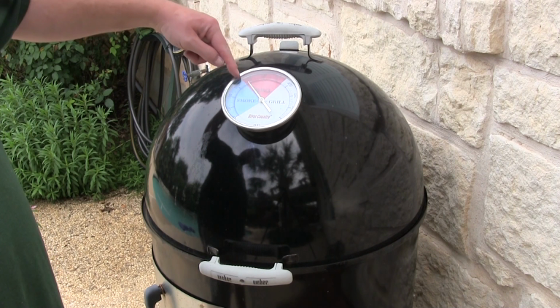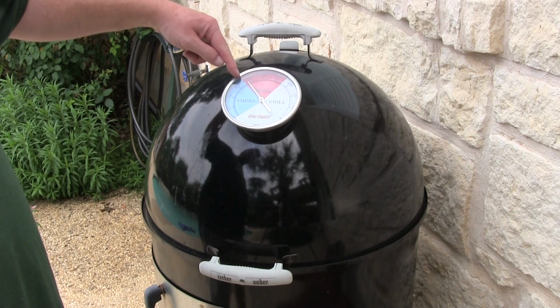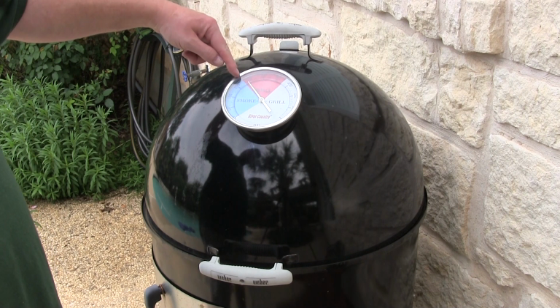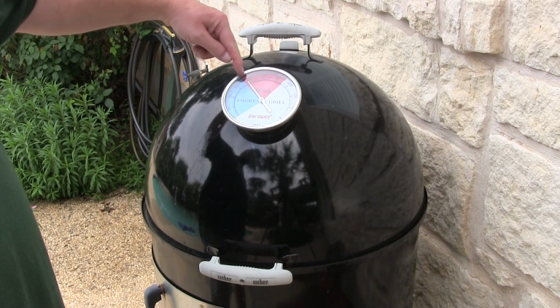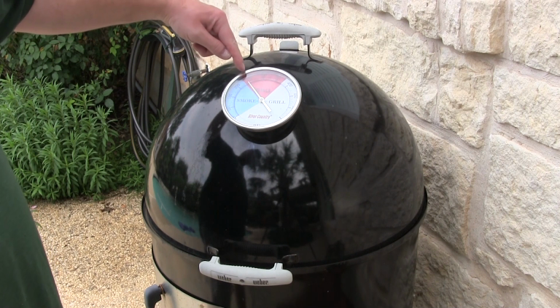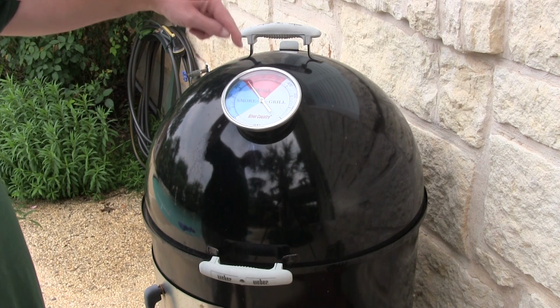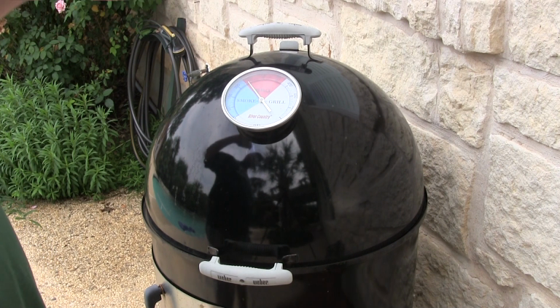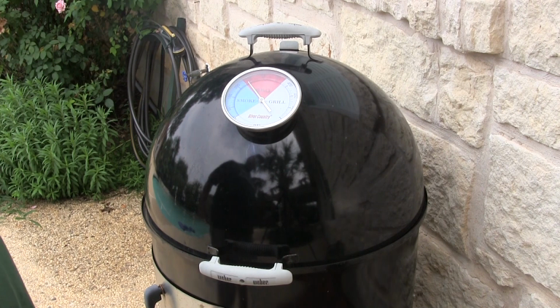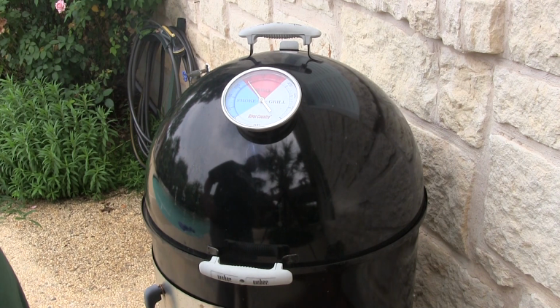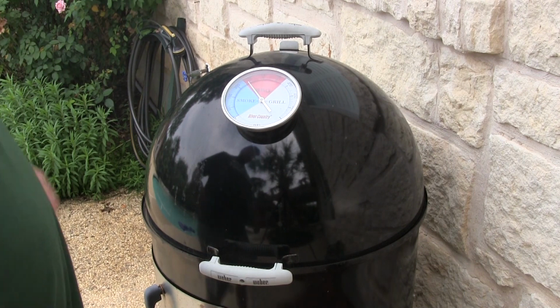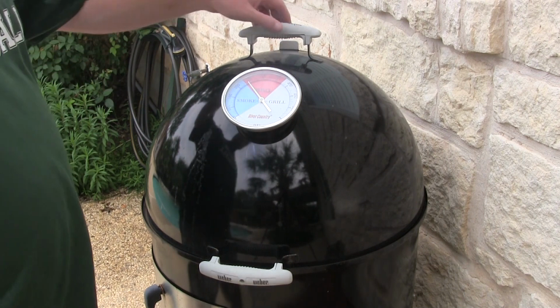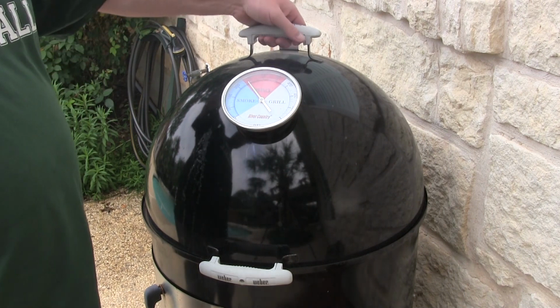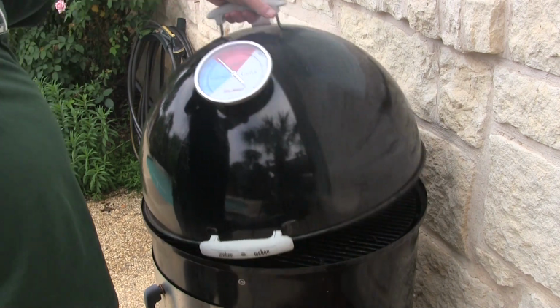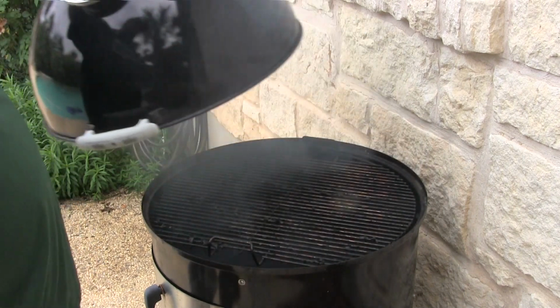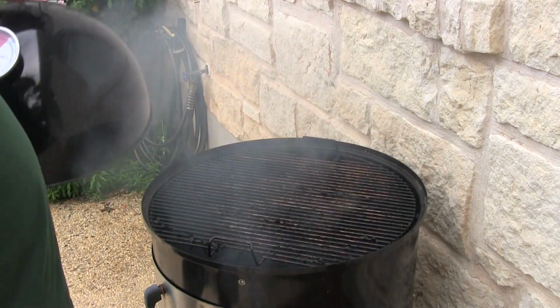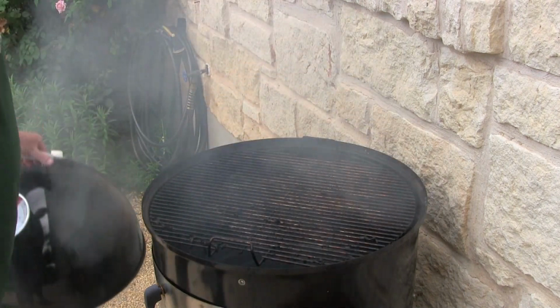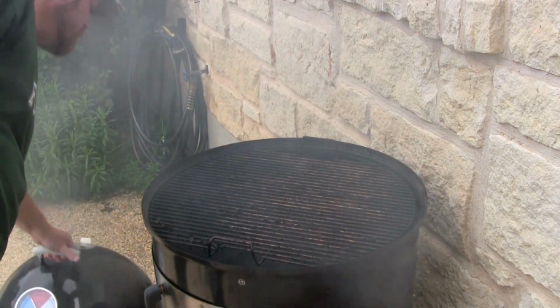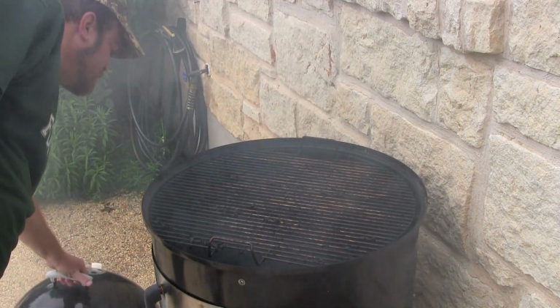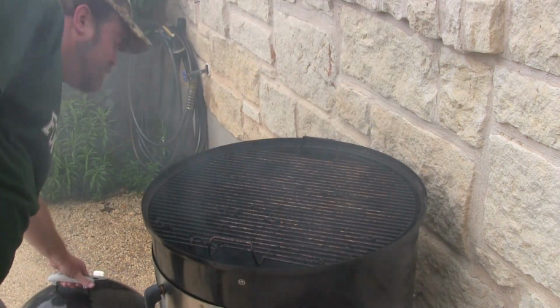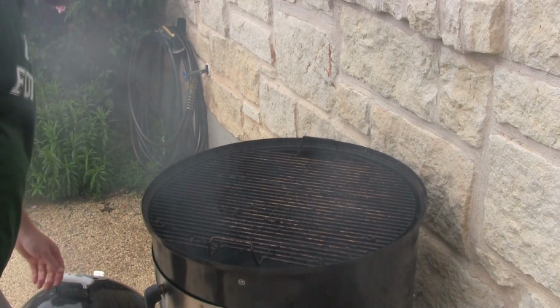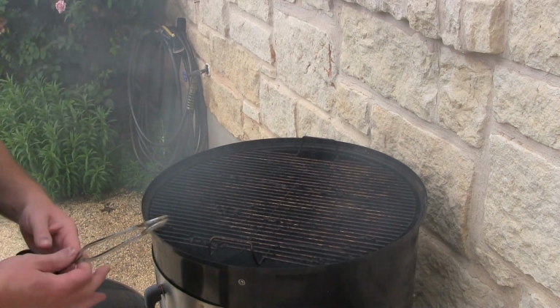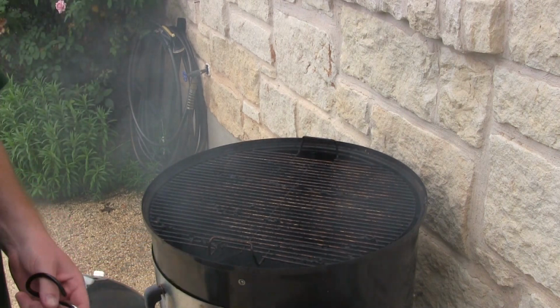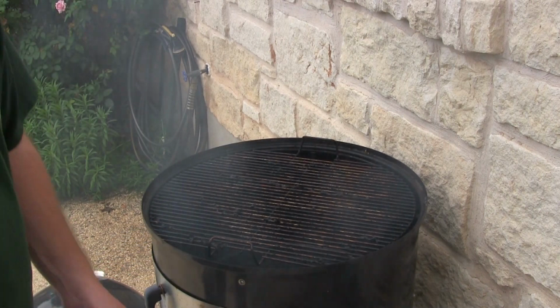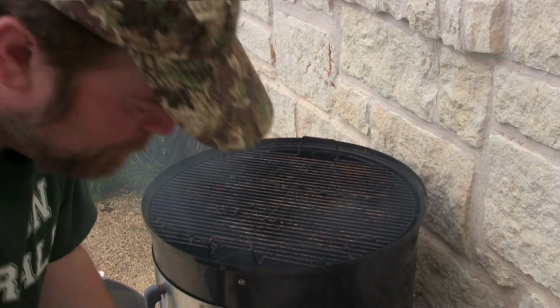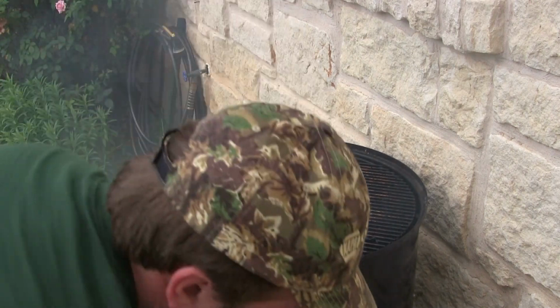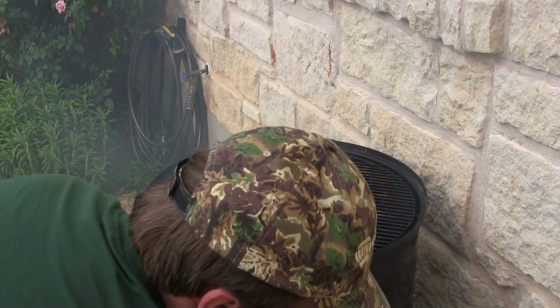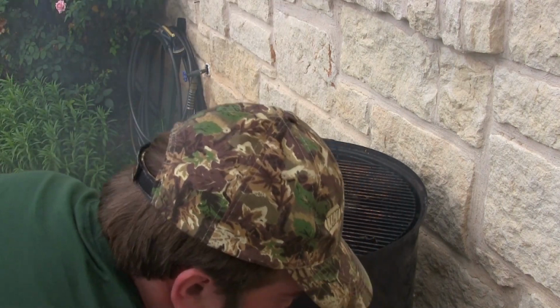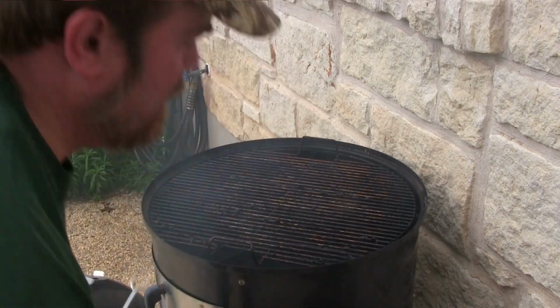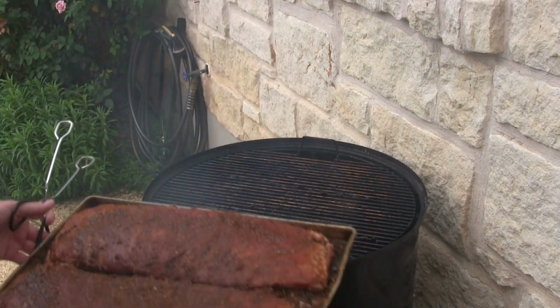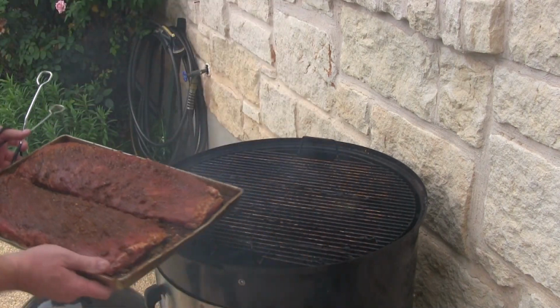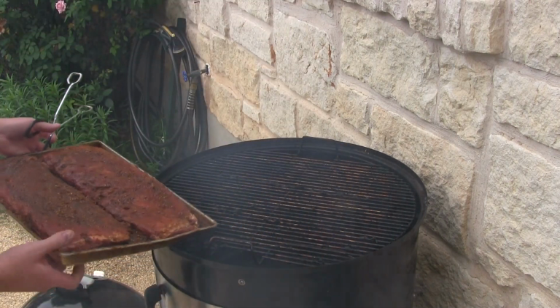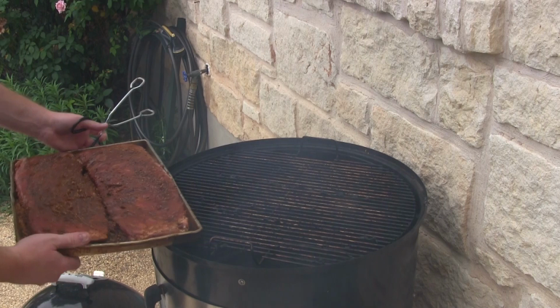Alright folks, my WSM 22 and a half inch — that red and blue border is 225, so I'm doing about 240 right now. I'm gonna throw this meat on there and that will drop it down because the meat's cold.